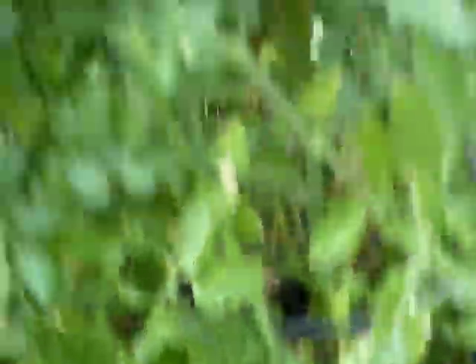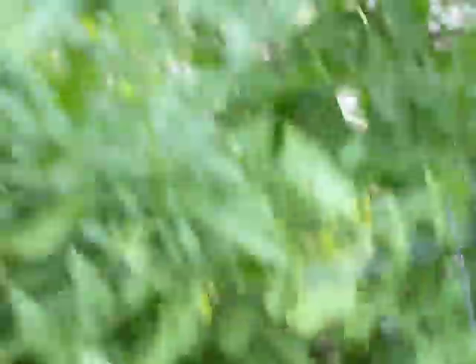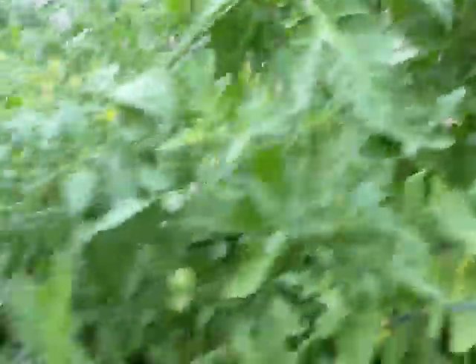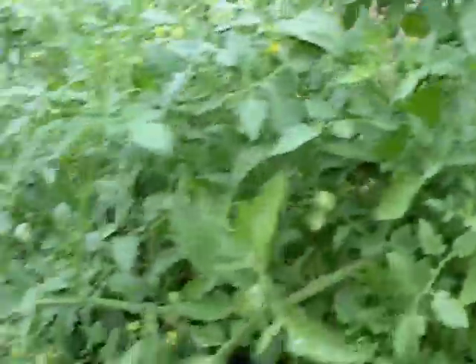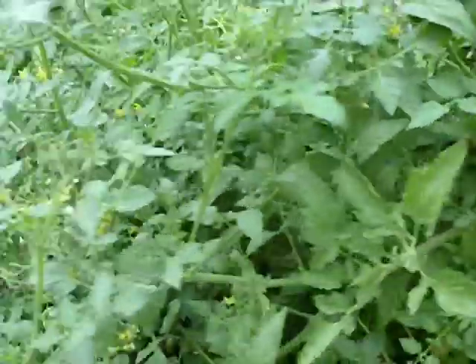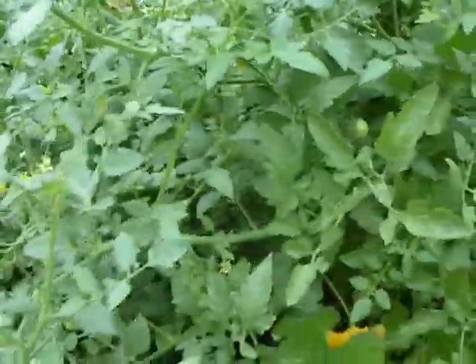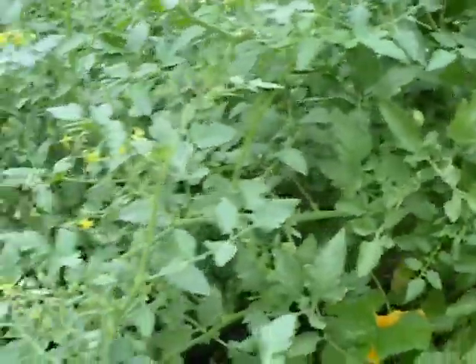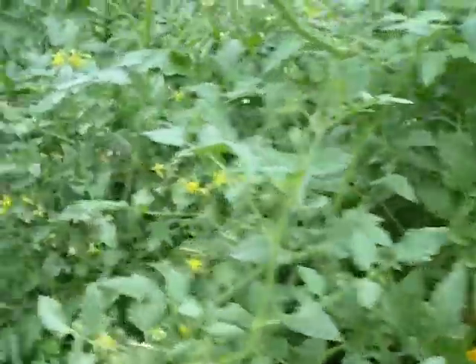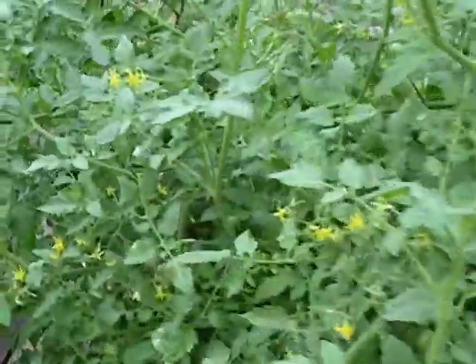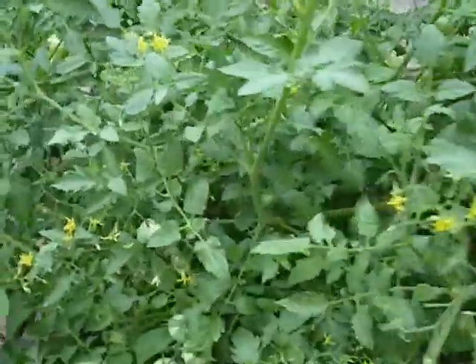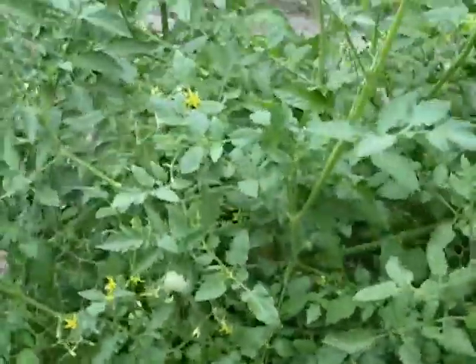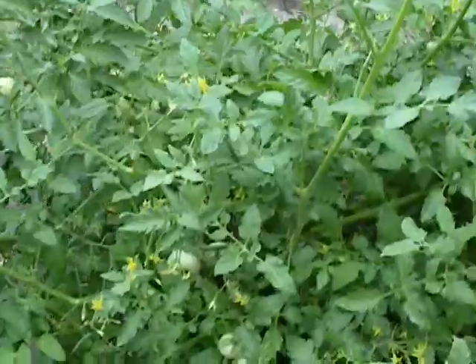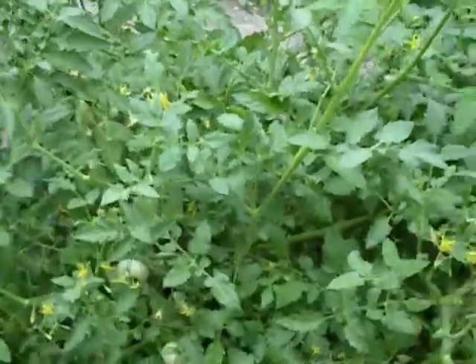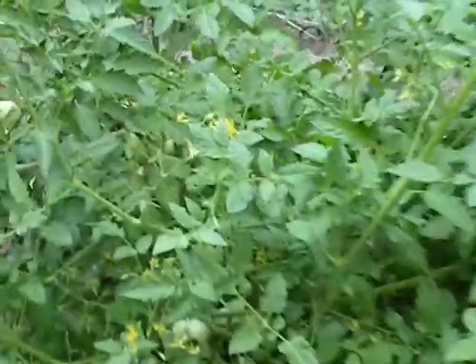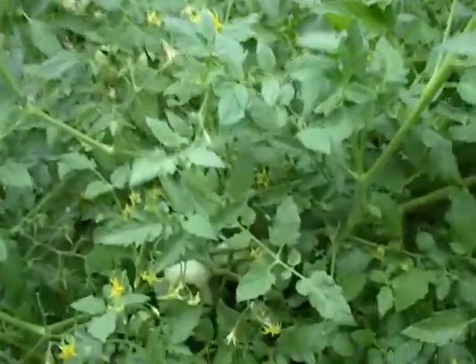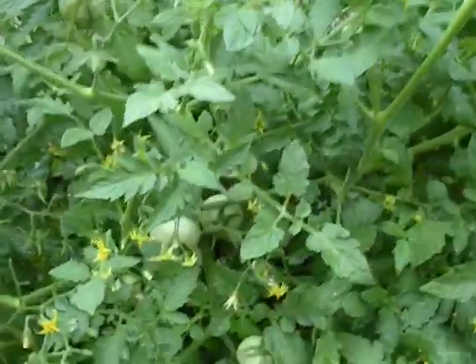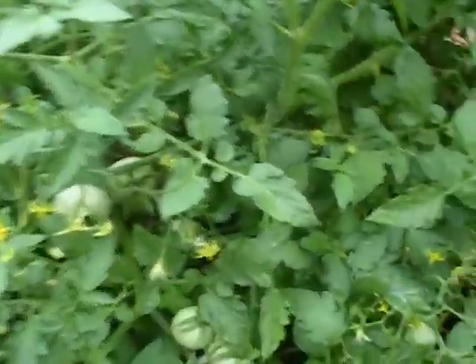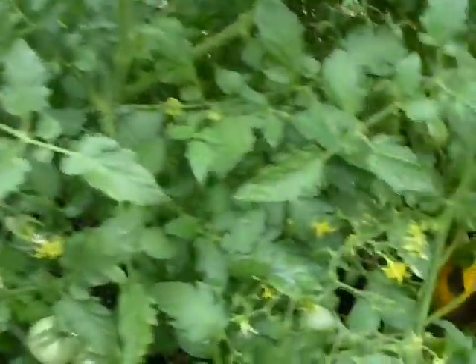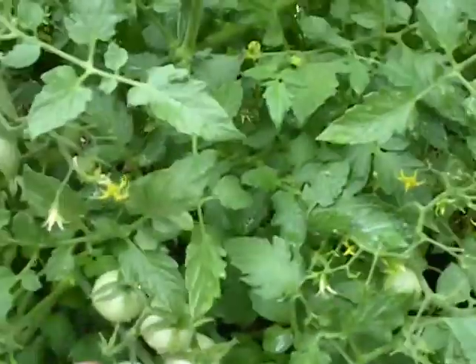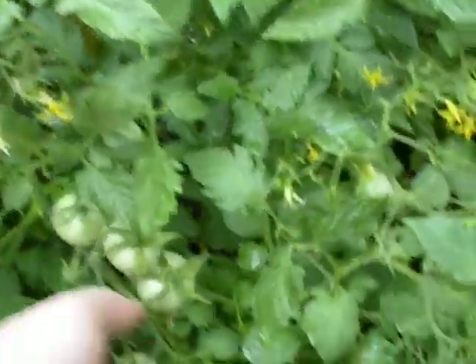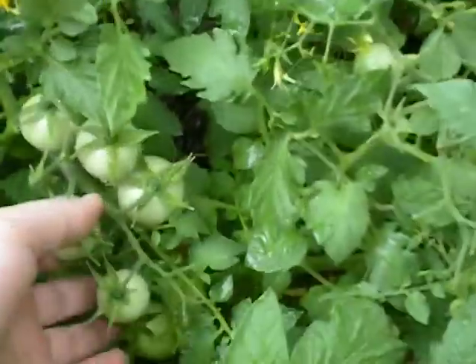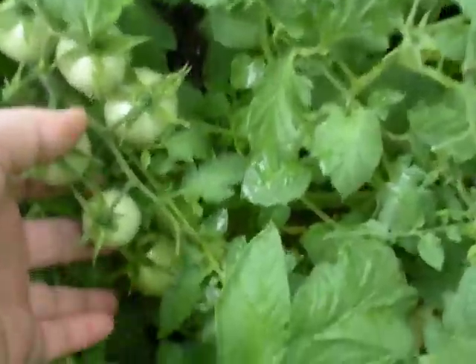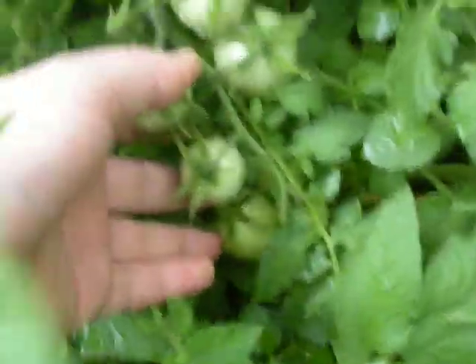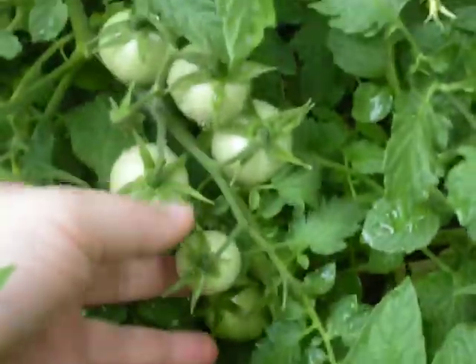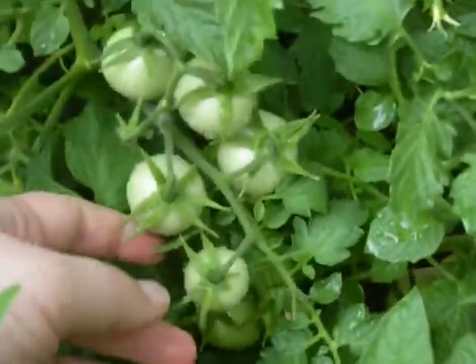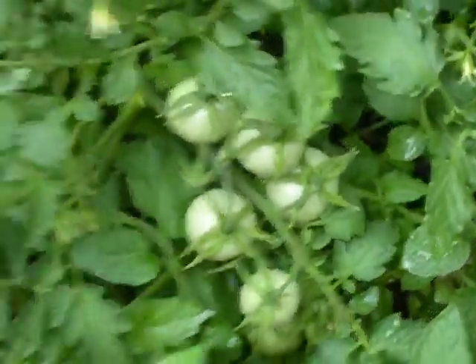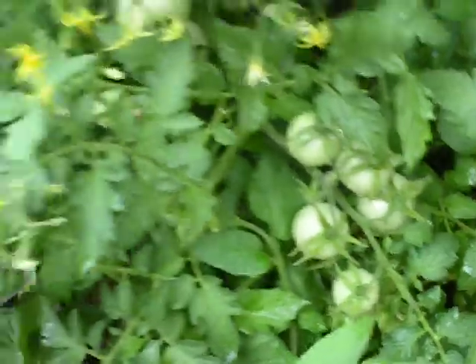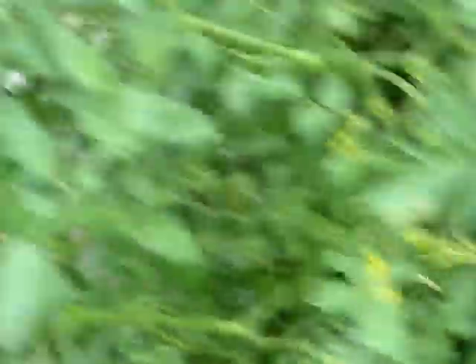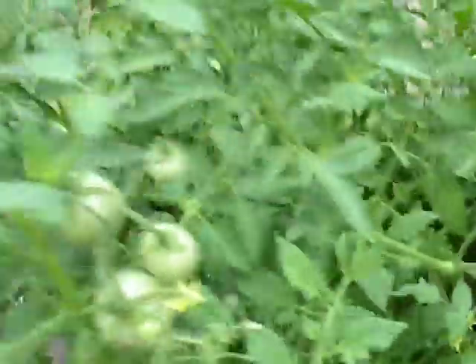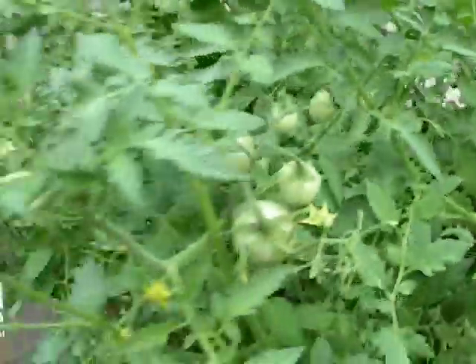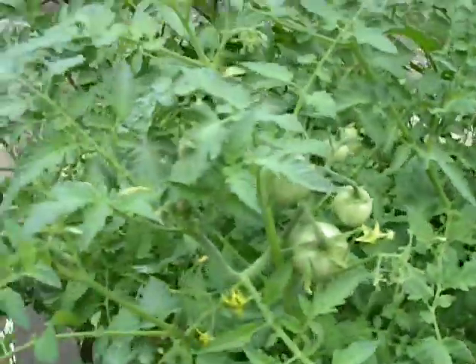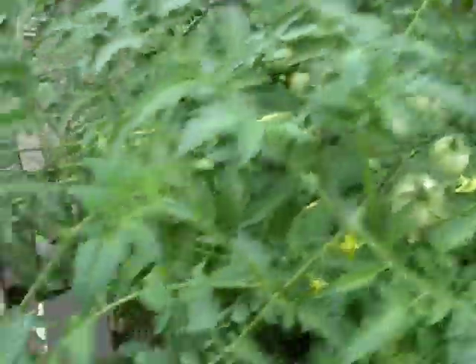And there's lots of tomato plants which I didn't plant. I put the compost in and it kind of sprouted. So there's a lot of tomatoes everywhere.